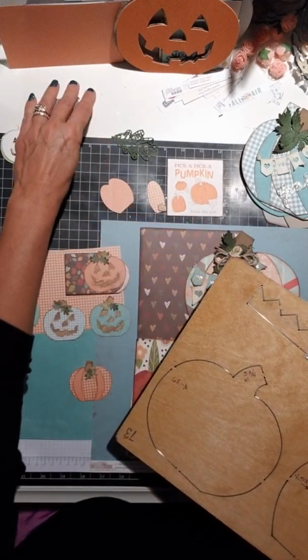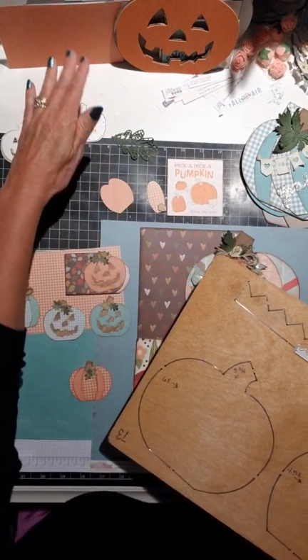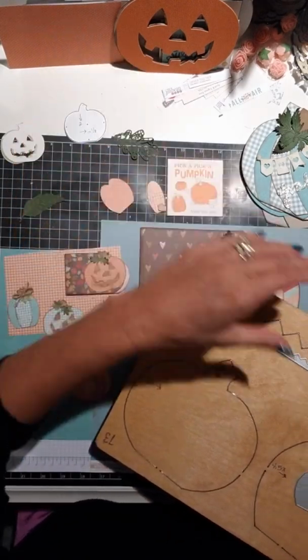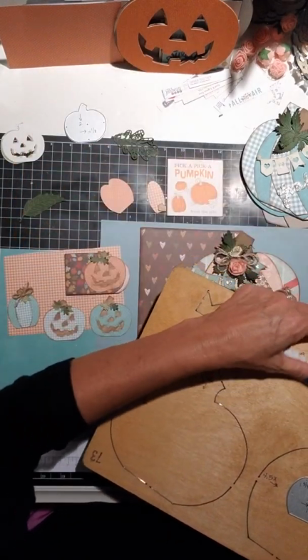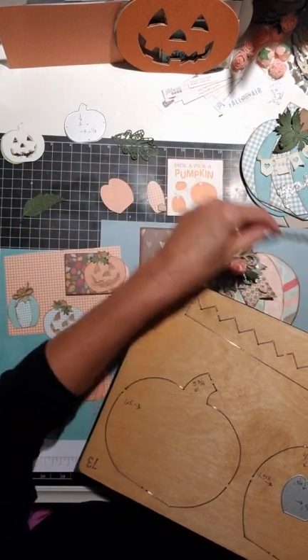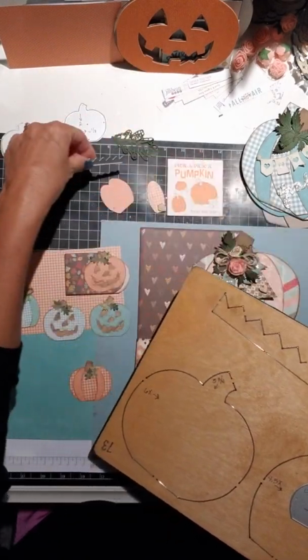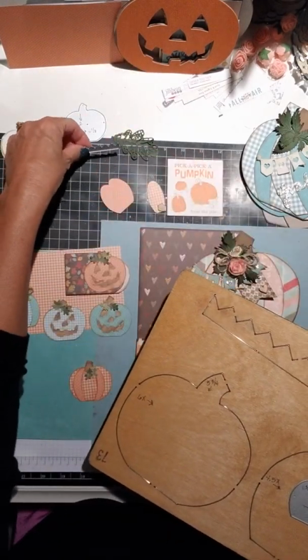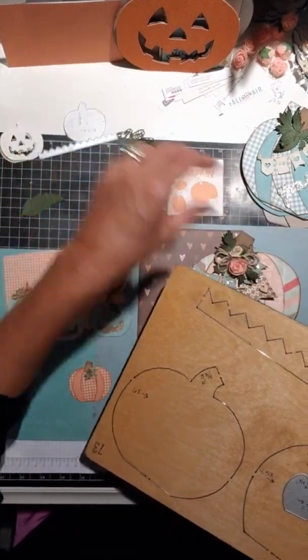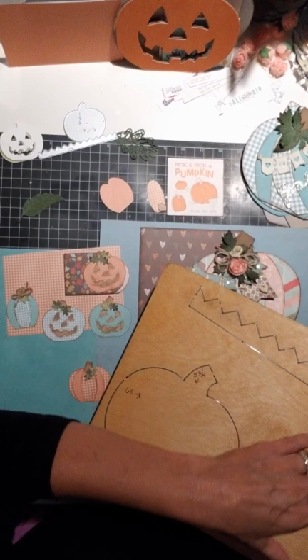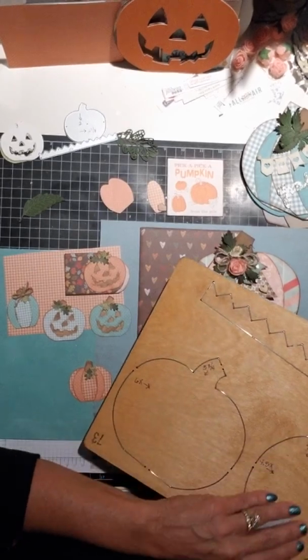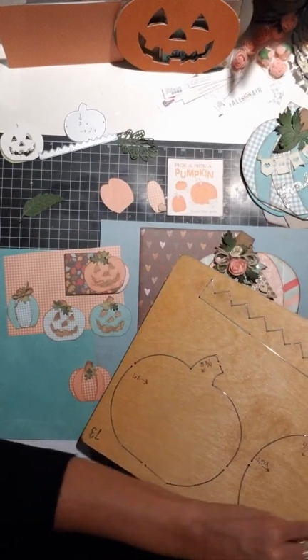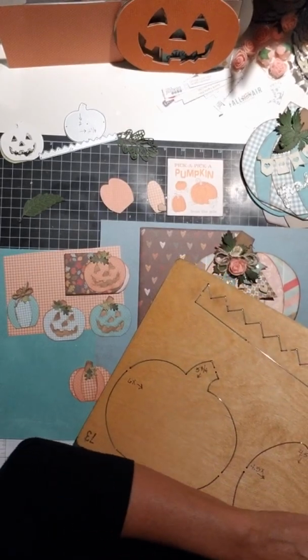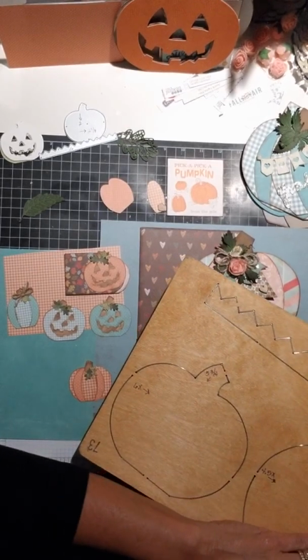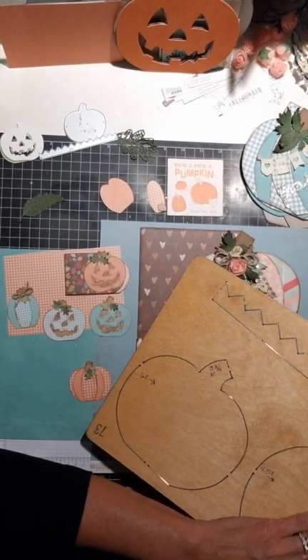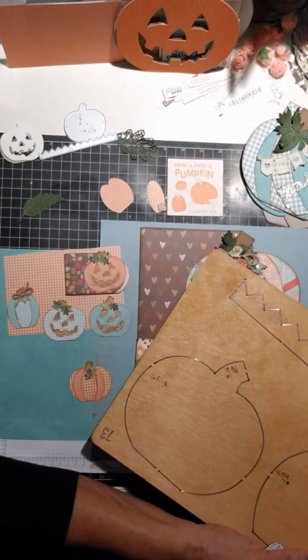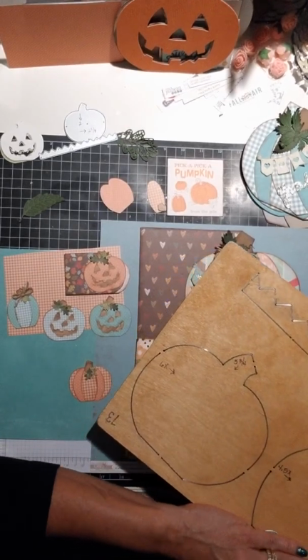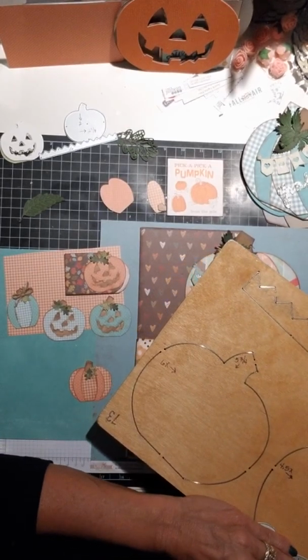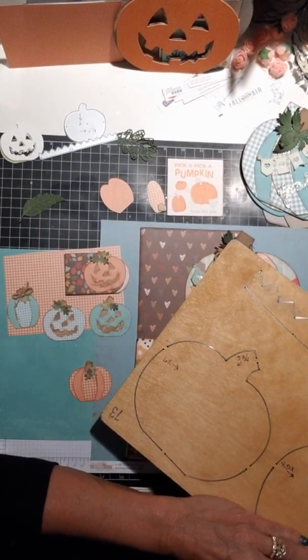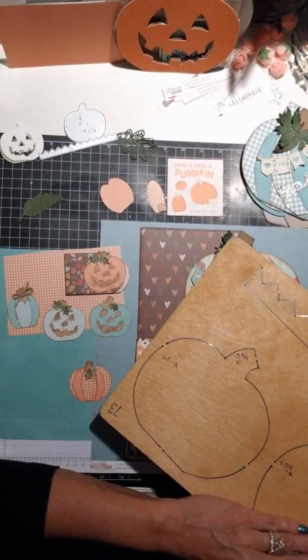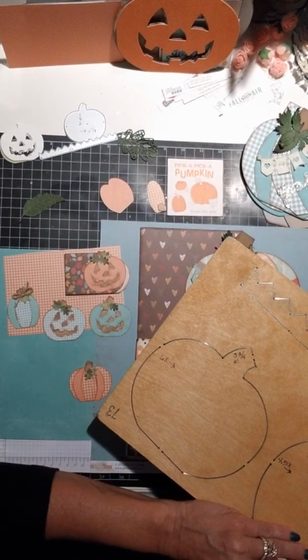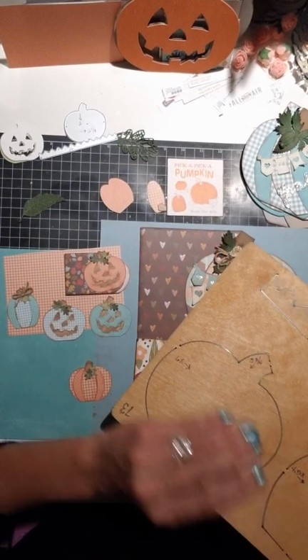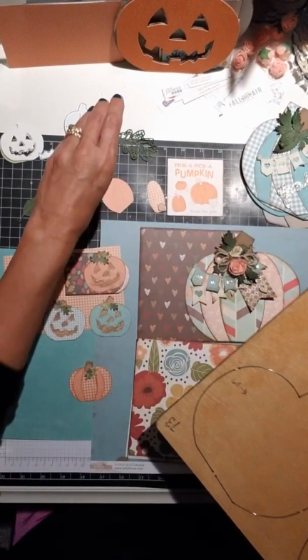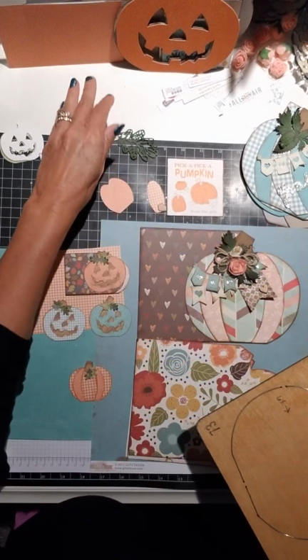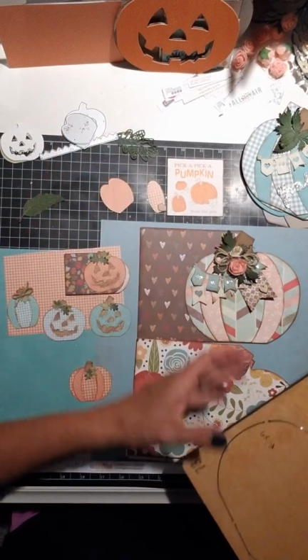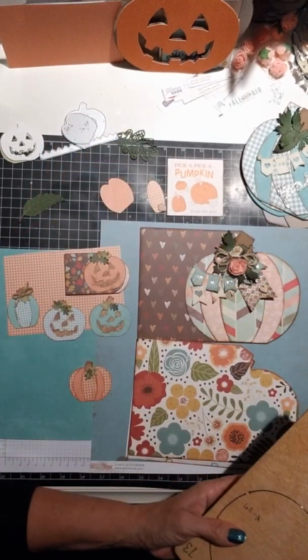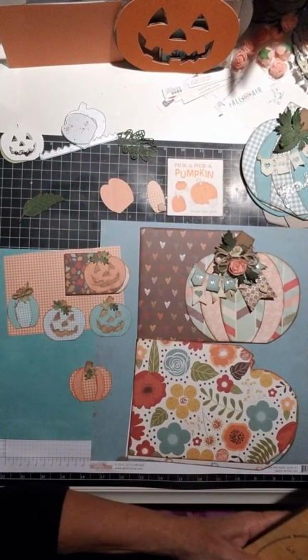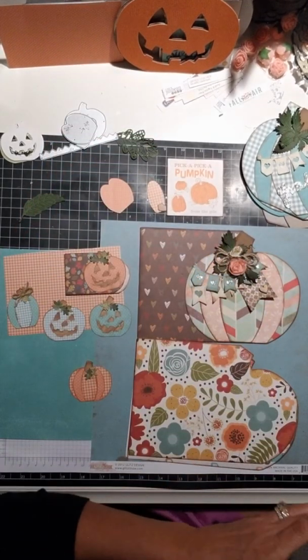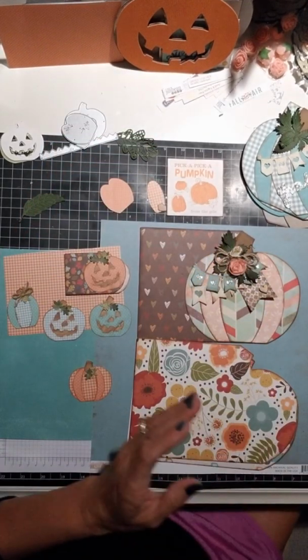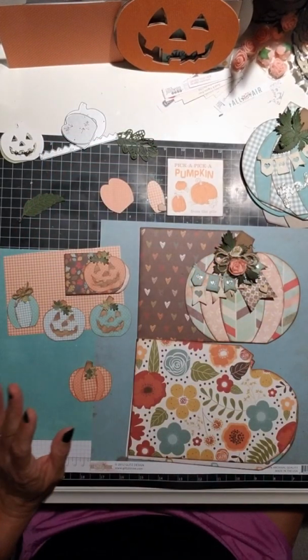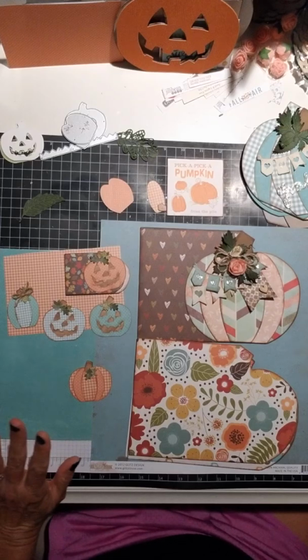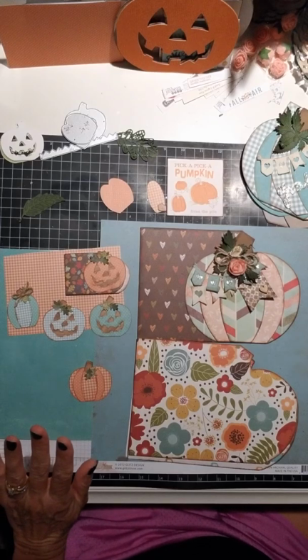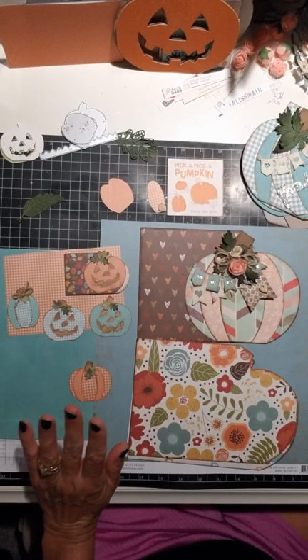Now, we all know pumpkins aren't just for Halloween anymore. They're fall. So you can do Halloween and/or fall.